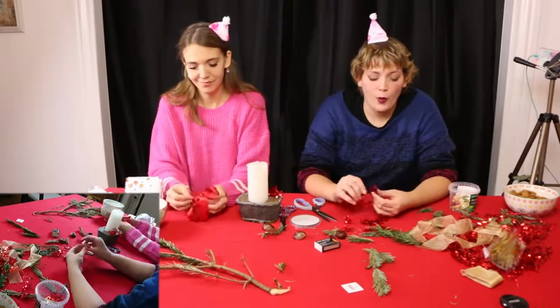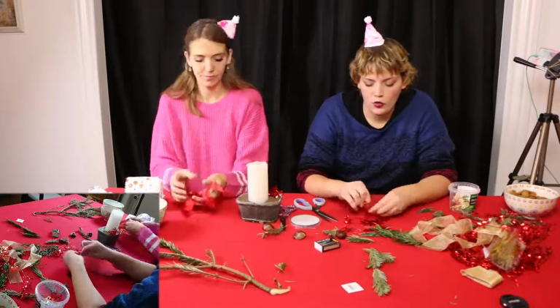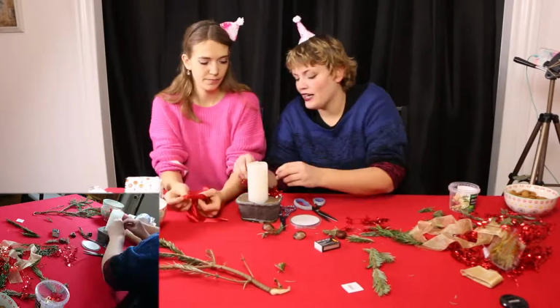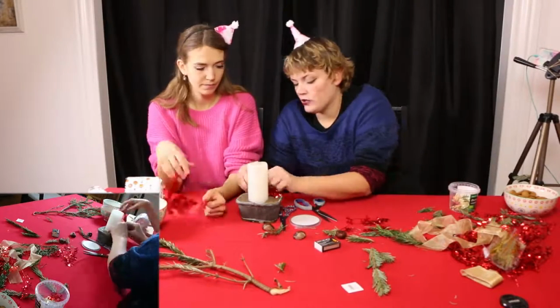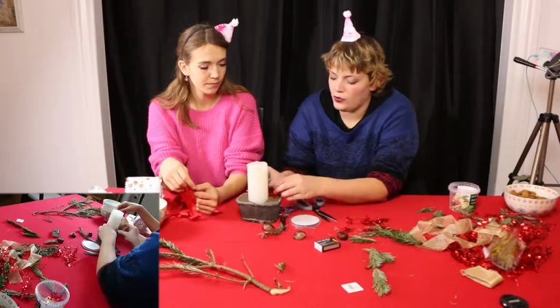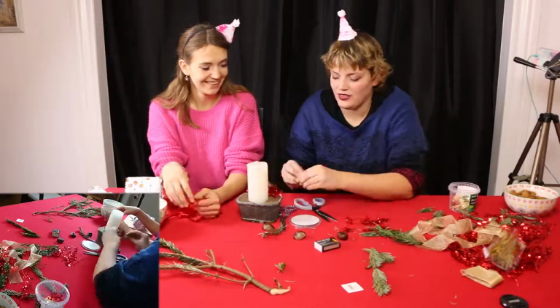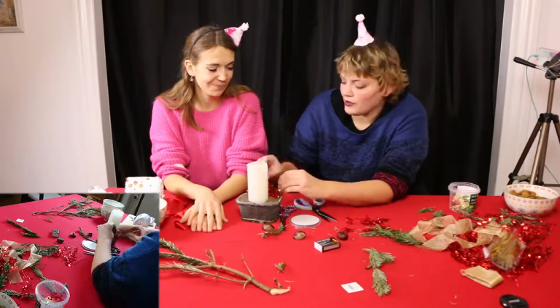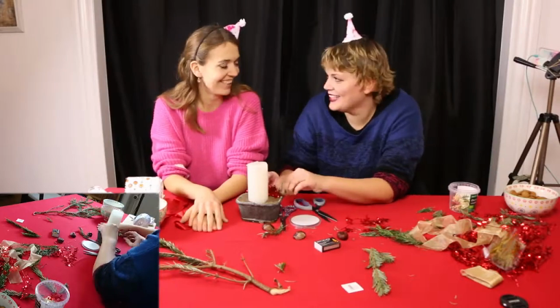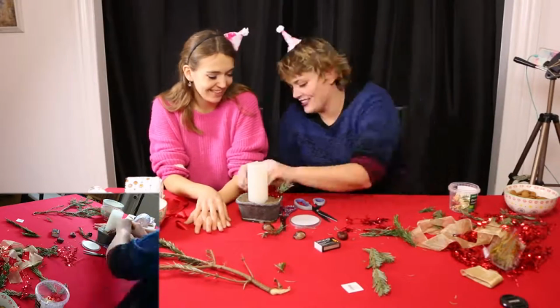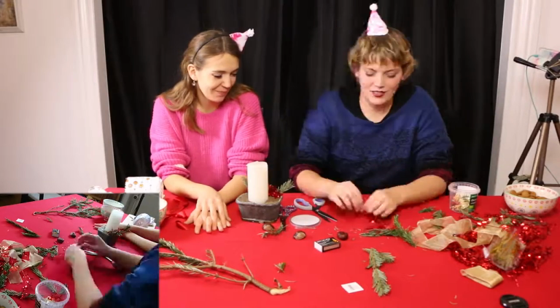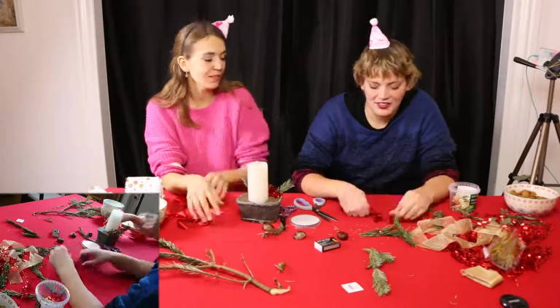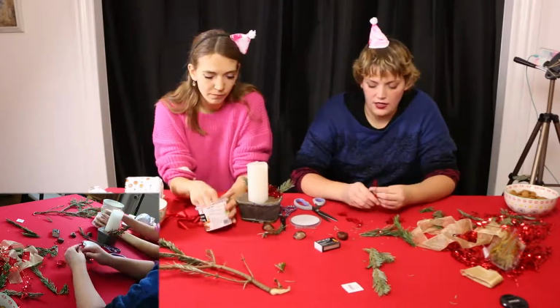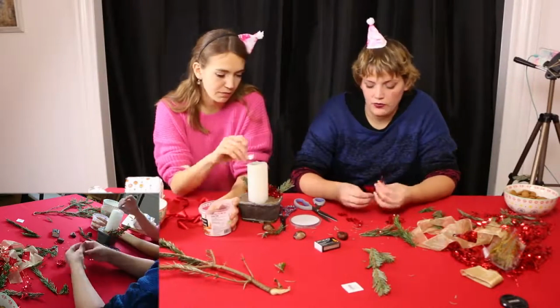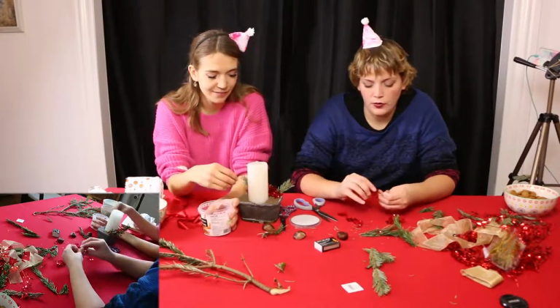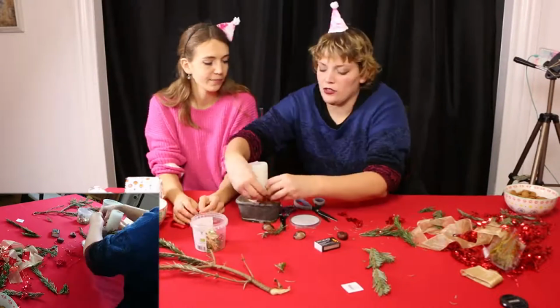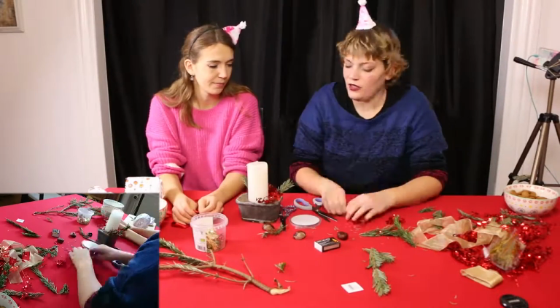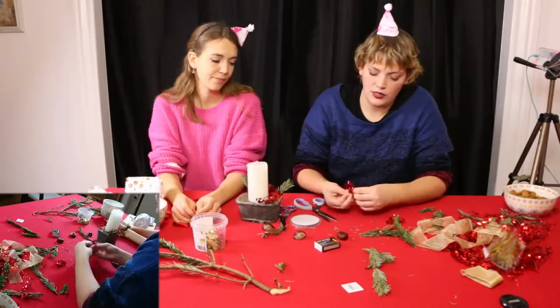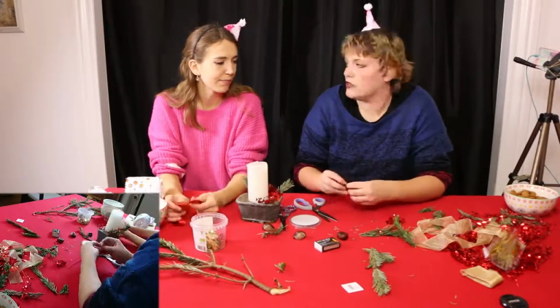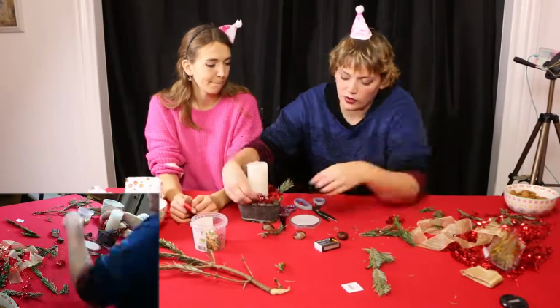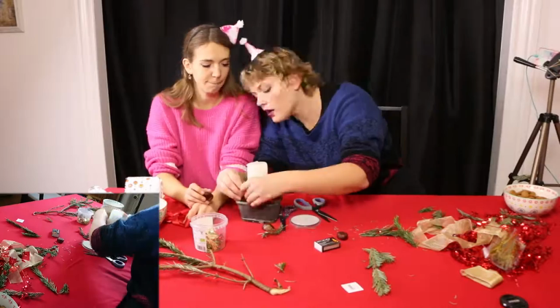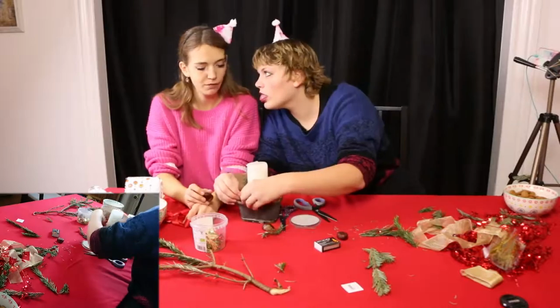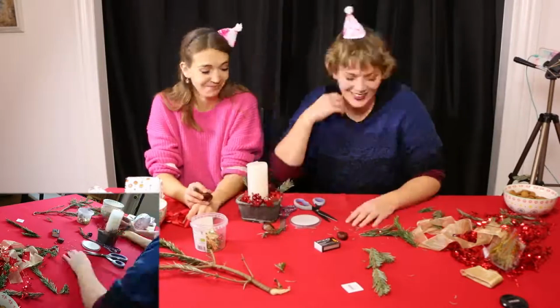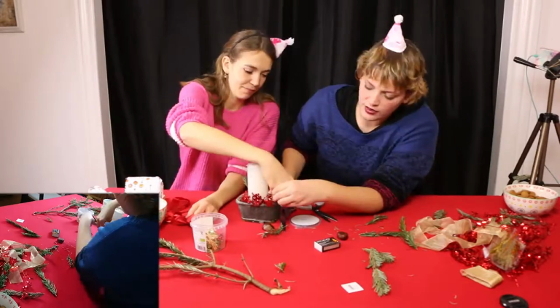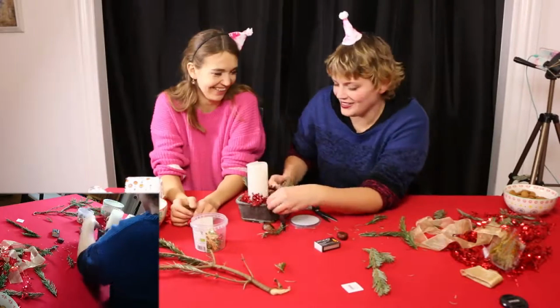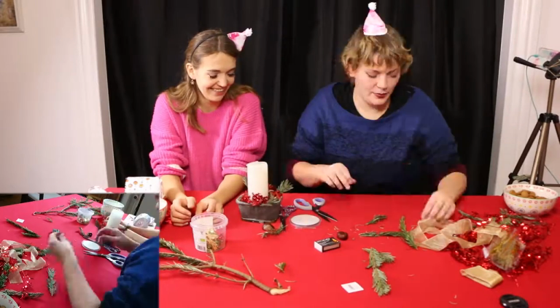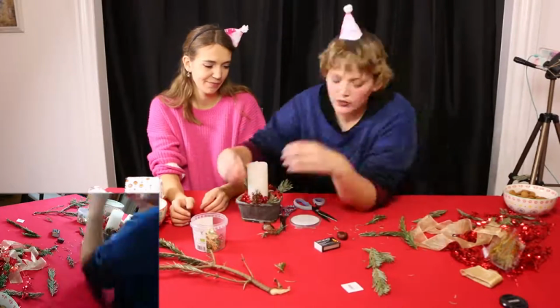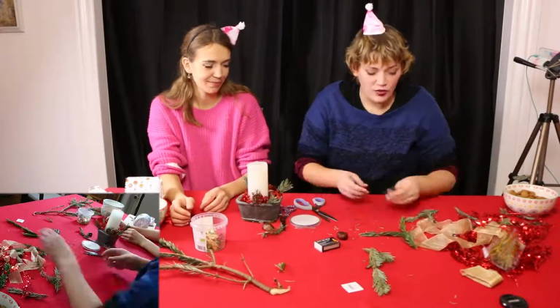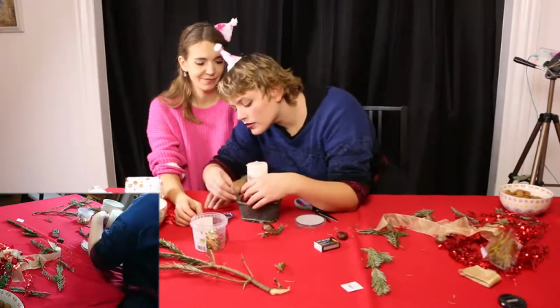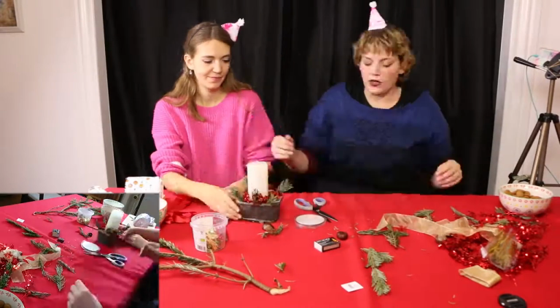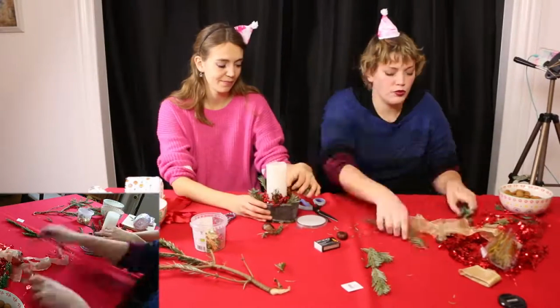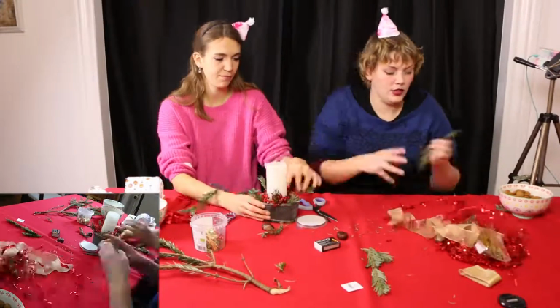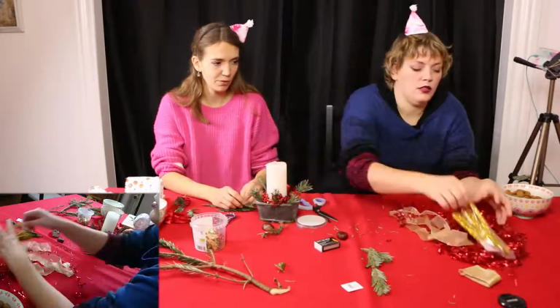But we found this Christmas wreath in Tiger and we just thought, why not buy that one and use that as the decoration part — and here we are just decorating.